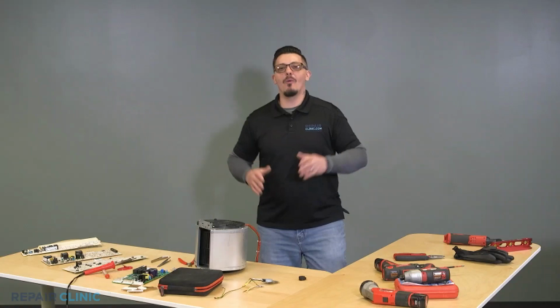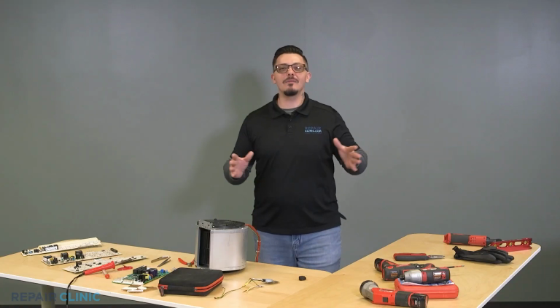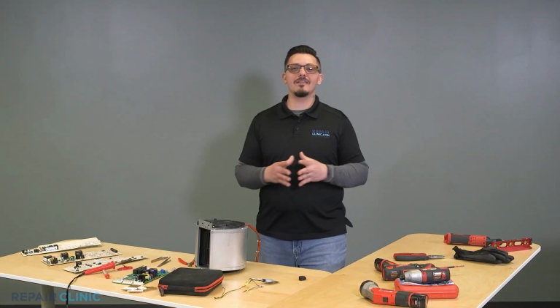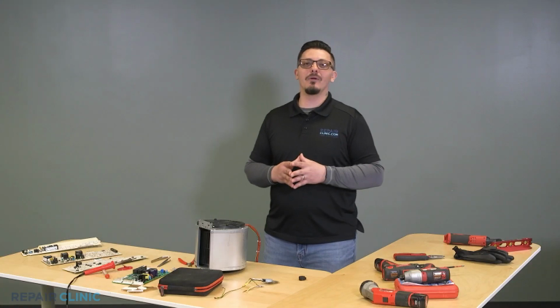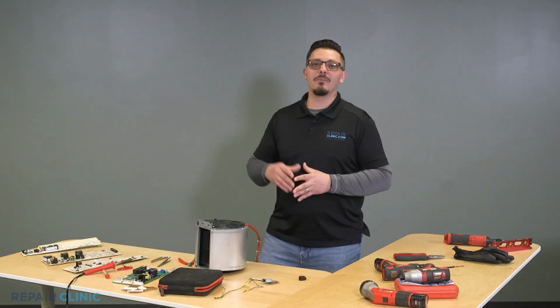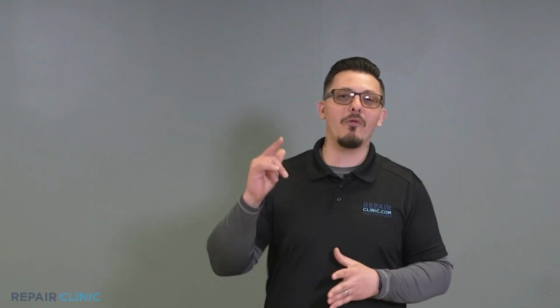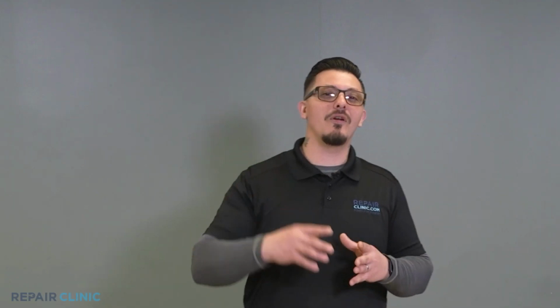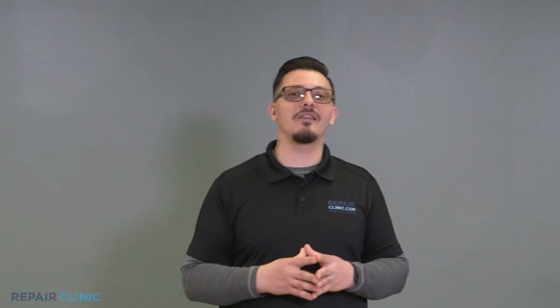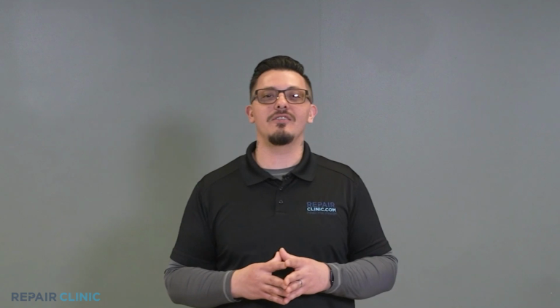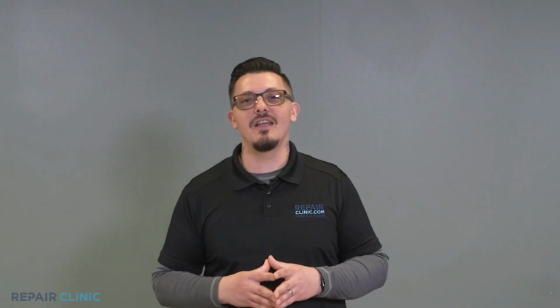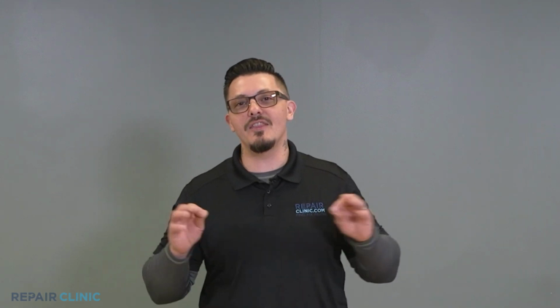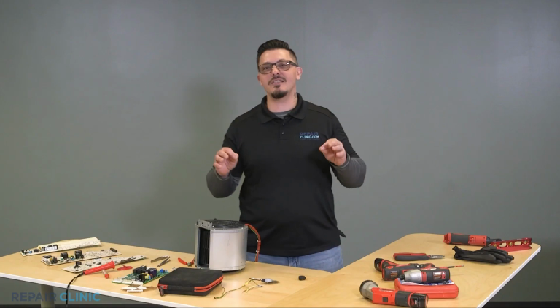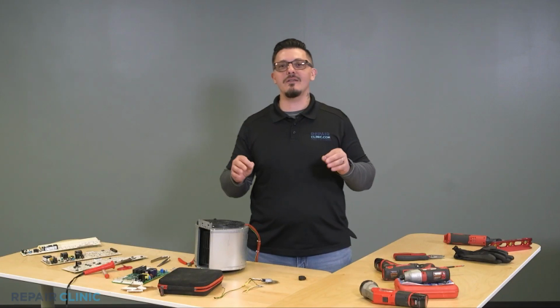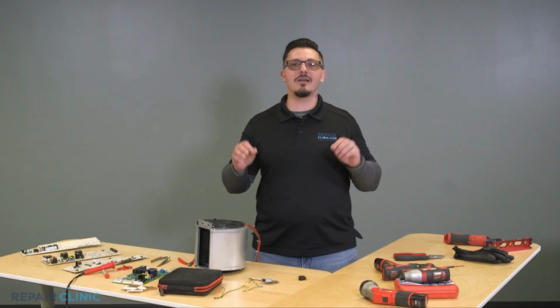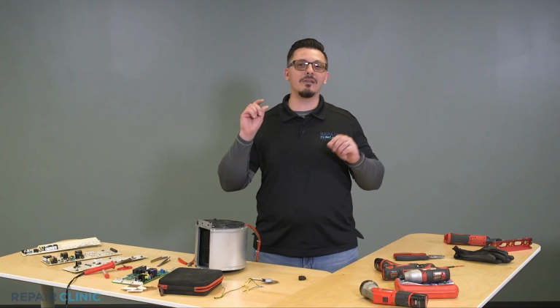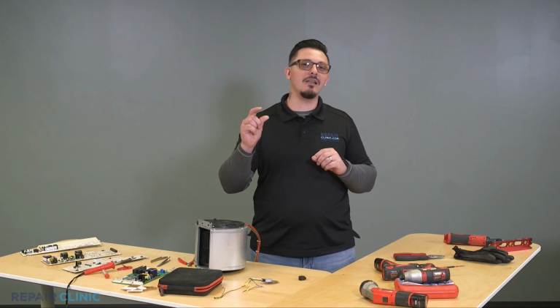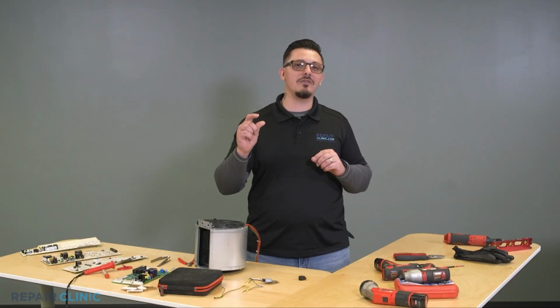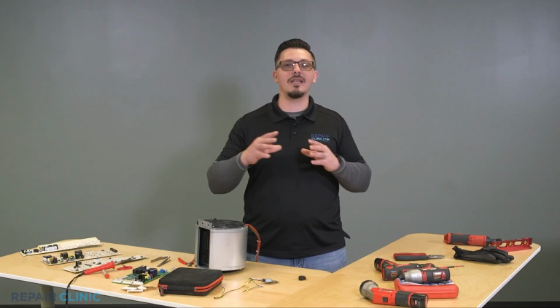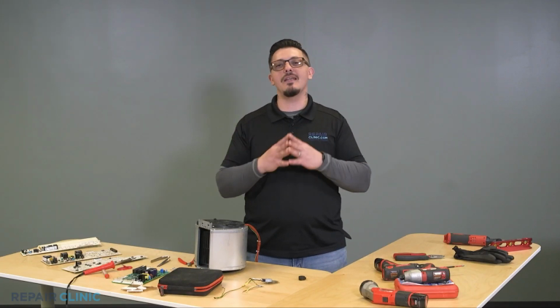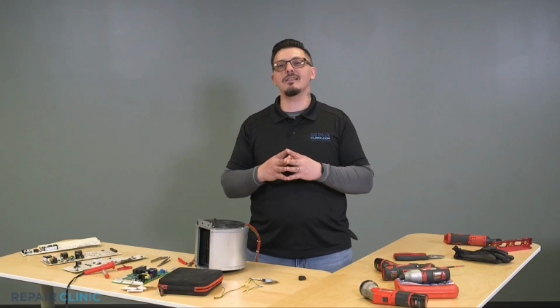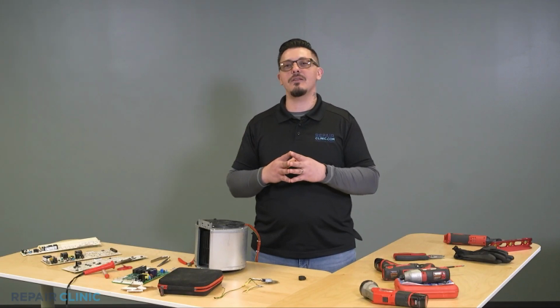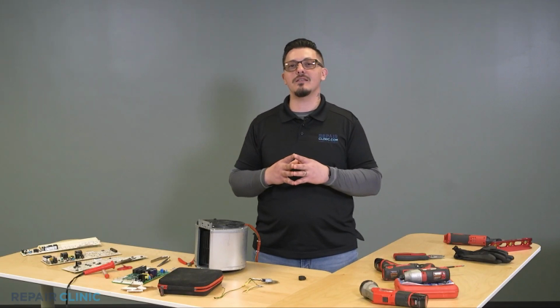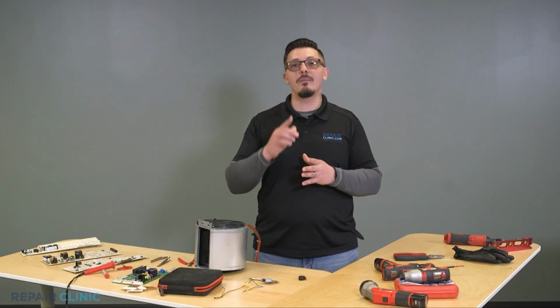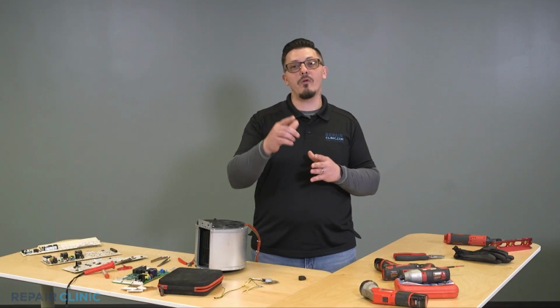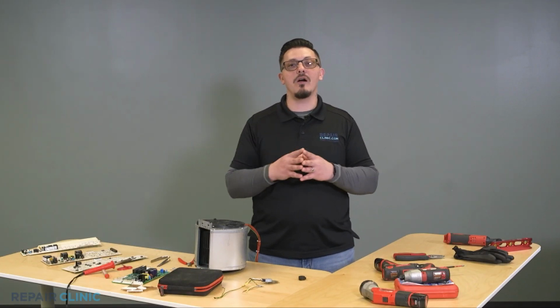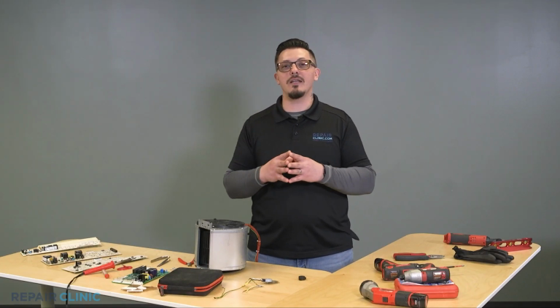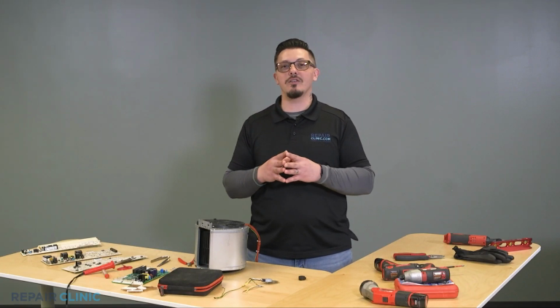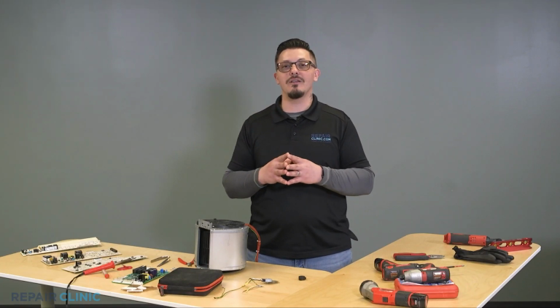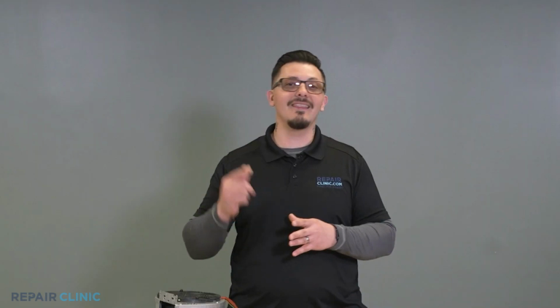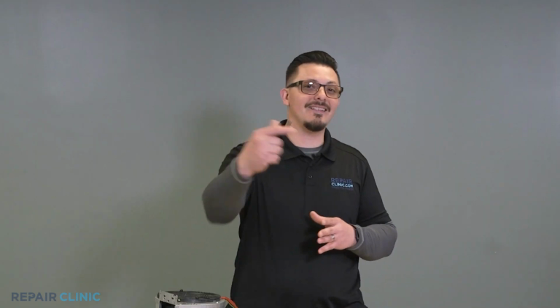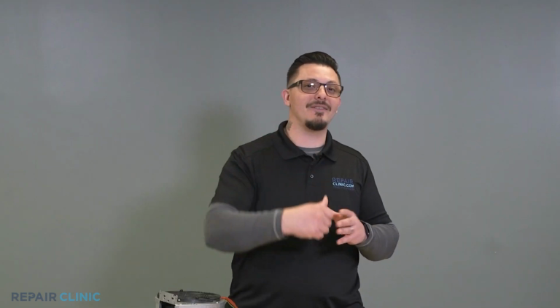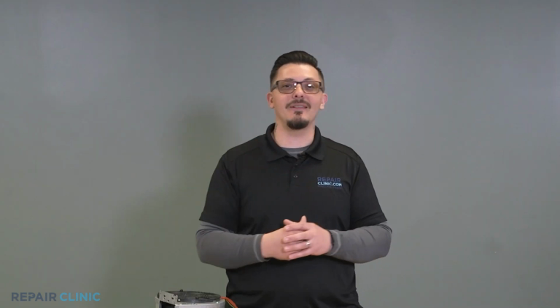Welcome to Nuts & Bolts Before You Call Edition. In this series we cover little issues that can easily be addressed before you call a technician. Let's get to it.